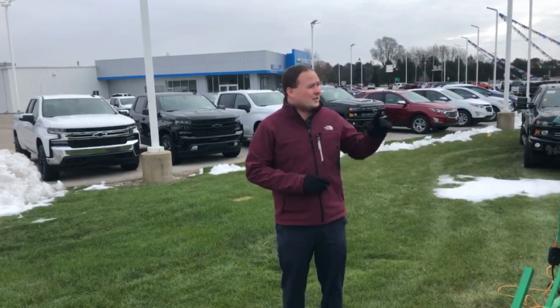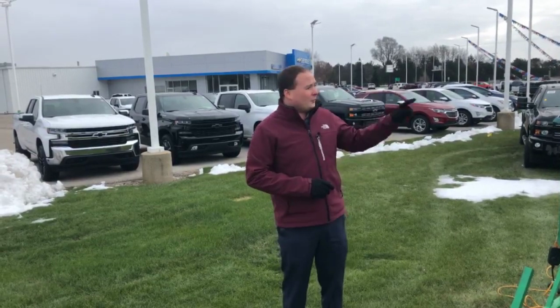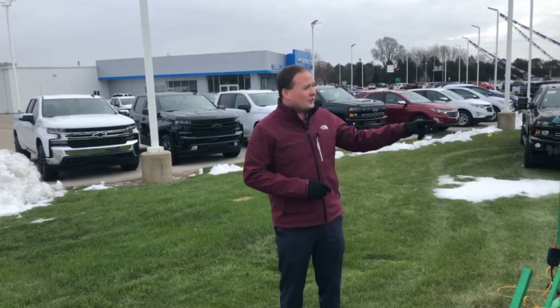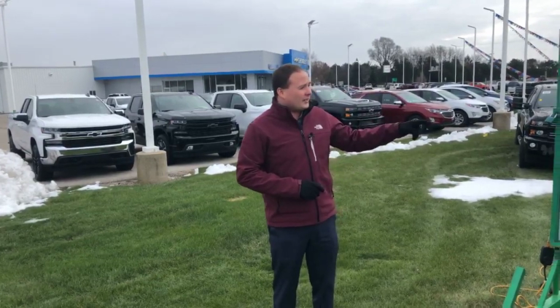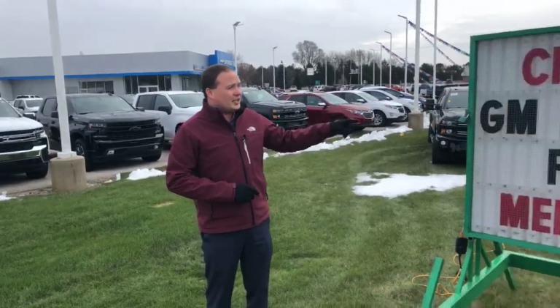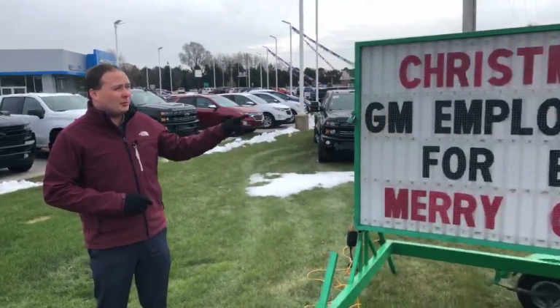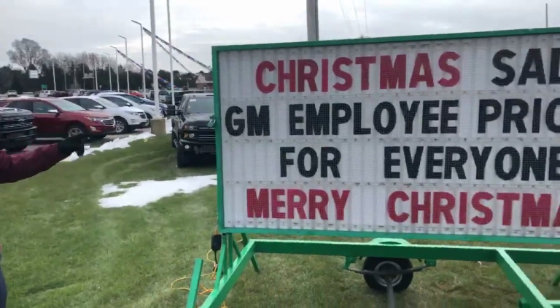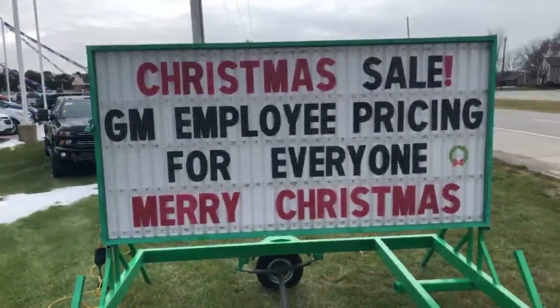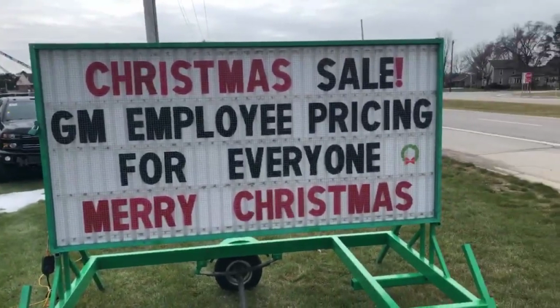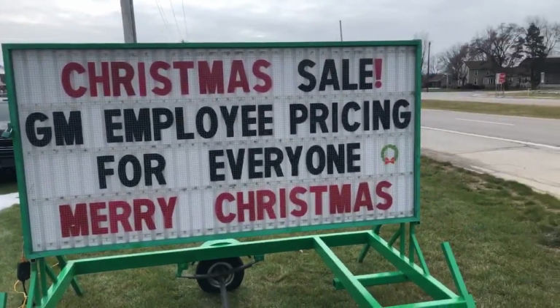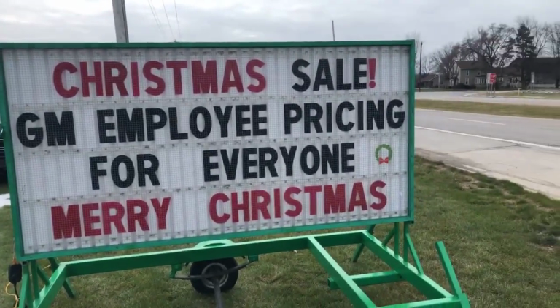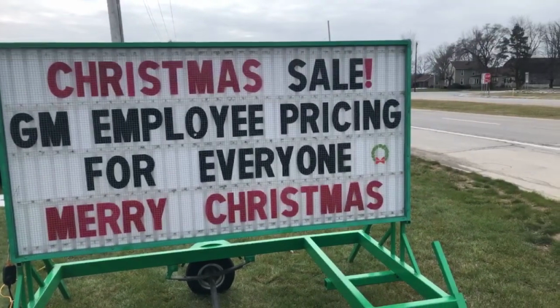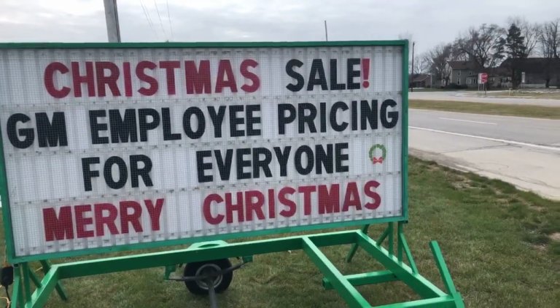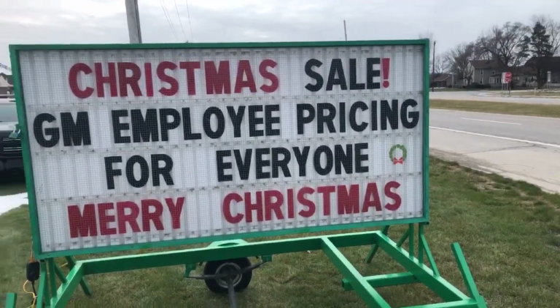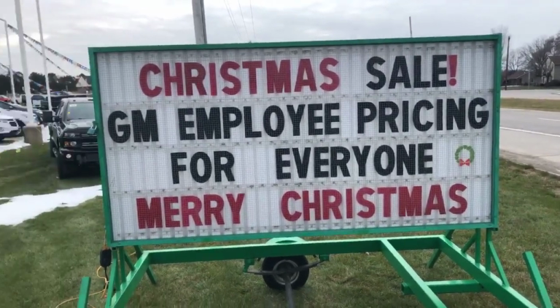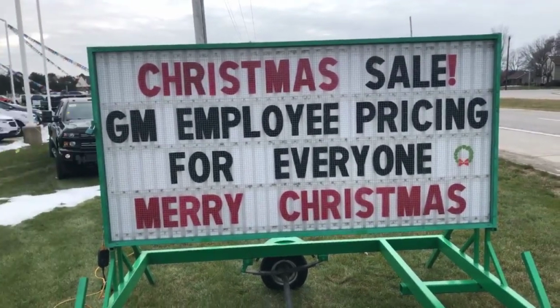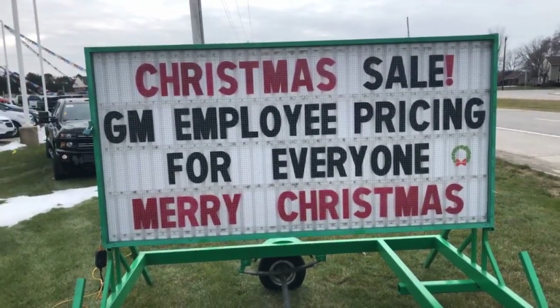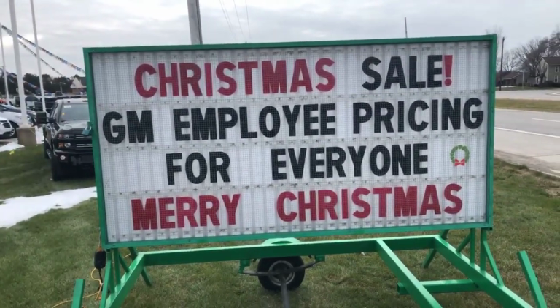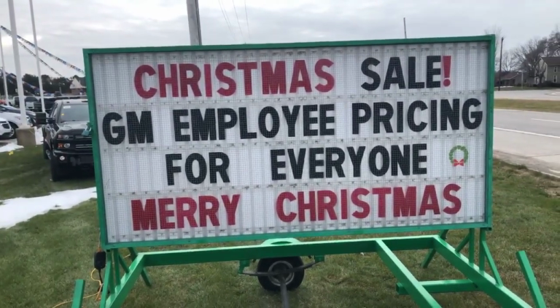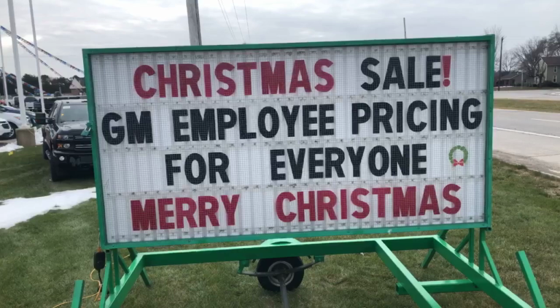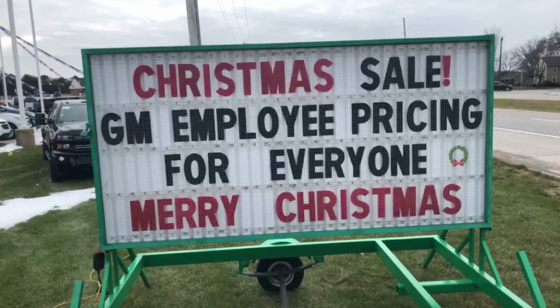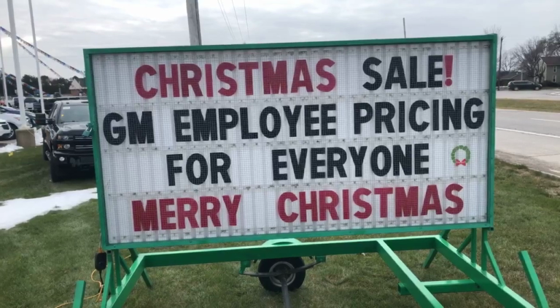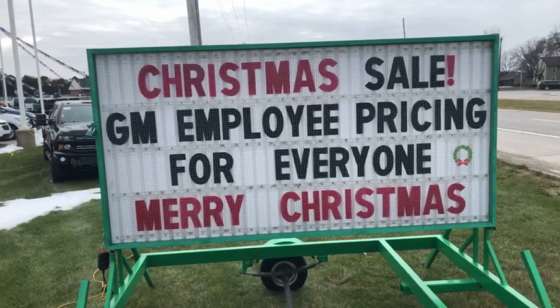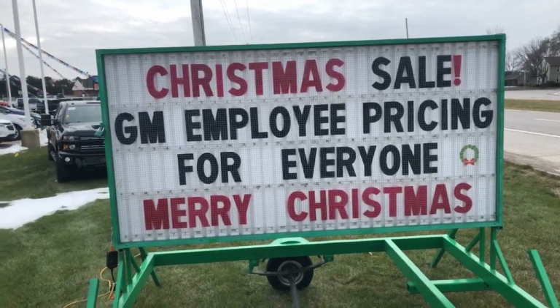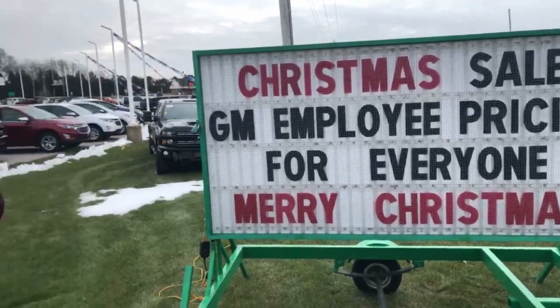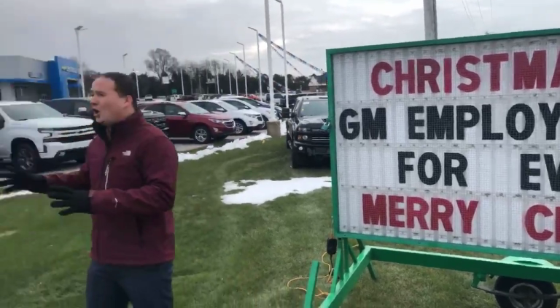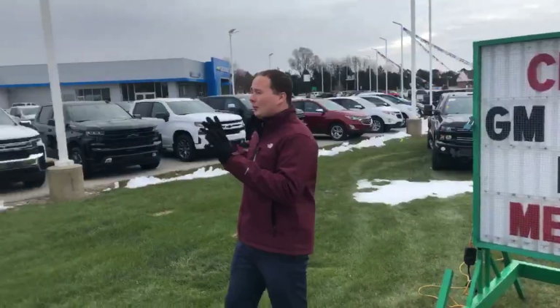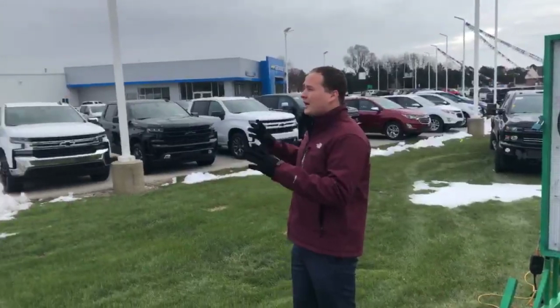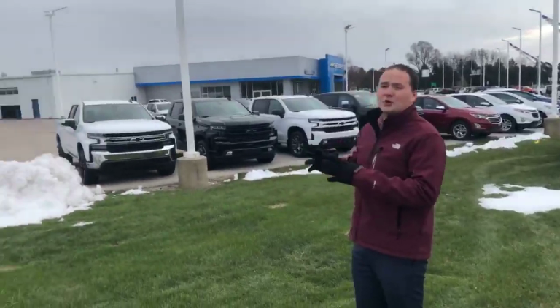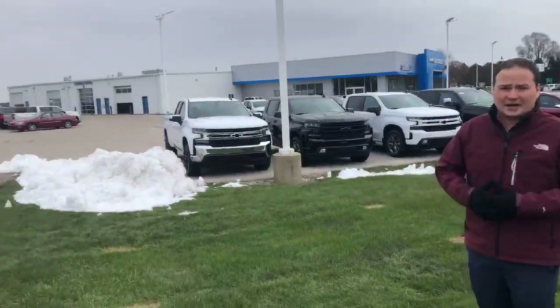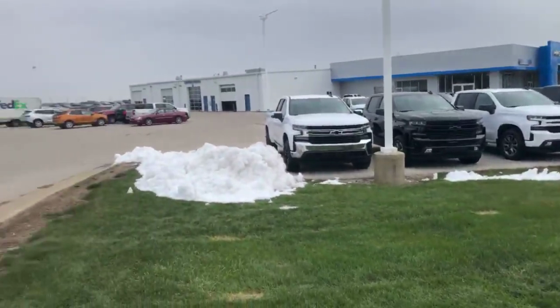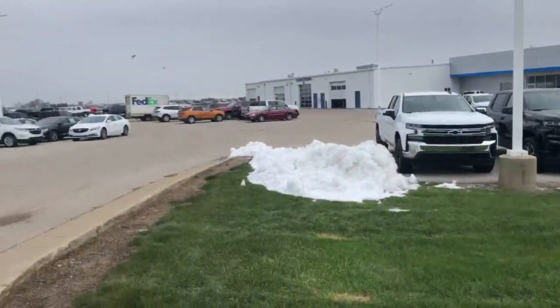This month we are doing GM employee pricing for everyone — yes, that's right — GM employee pricing for everyone on all brand new models this month.